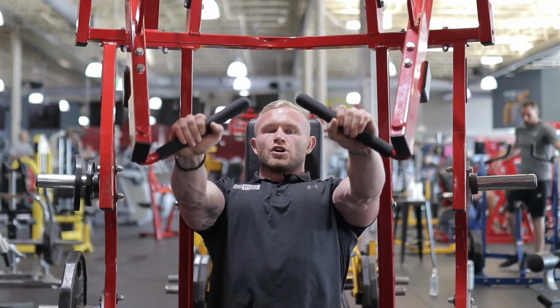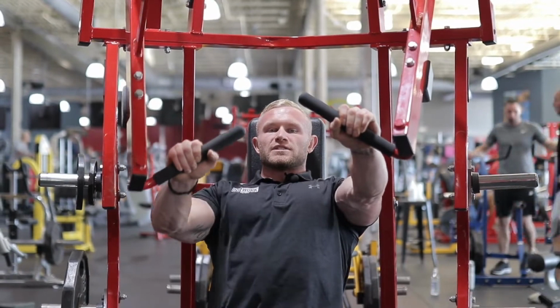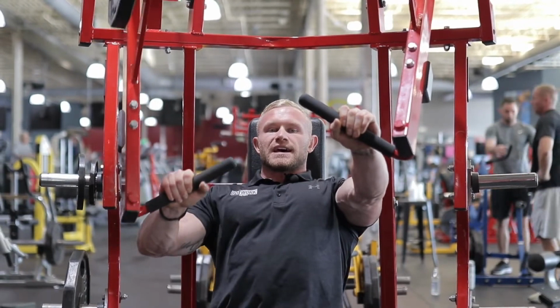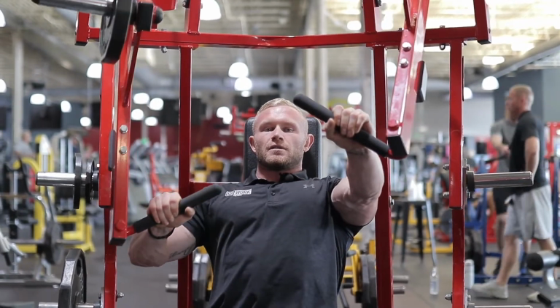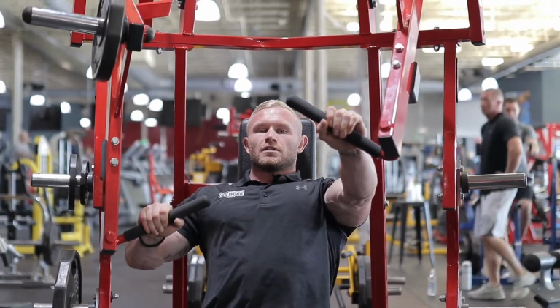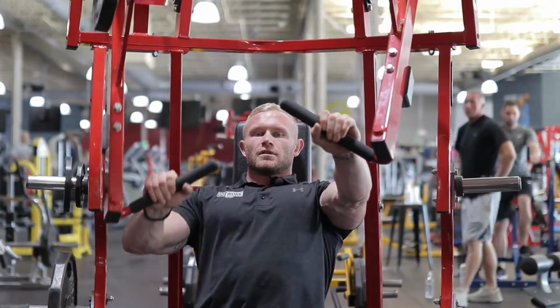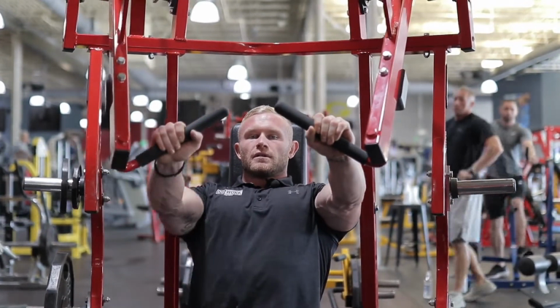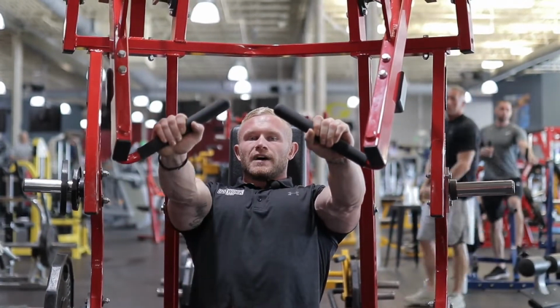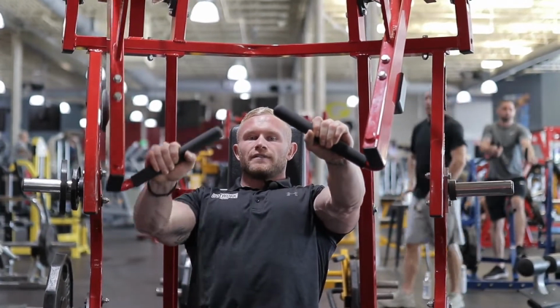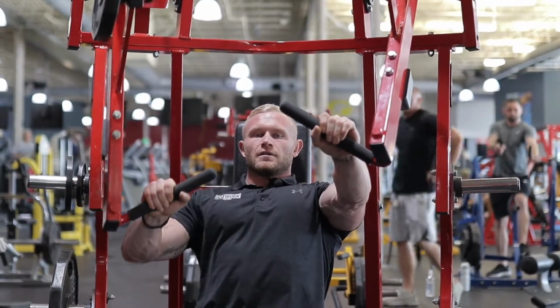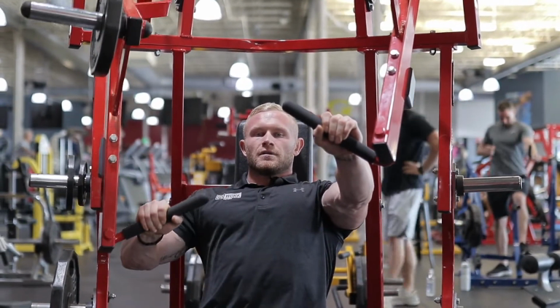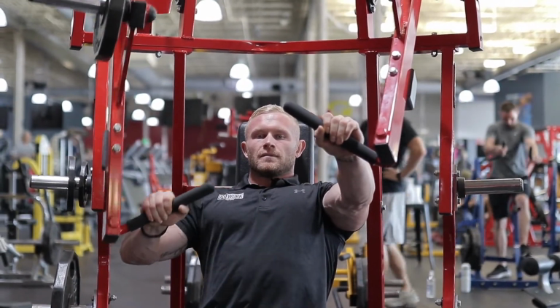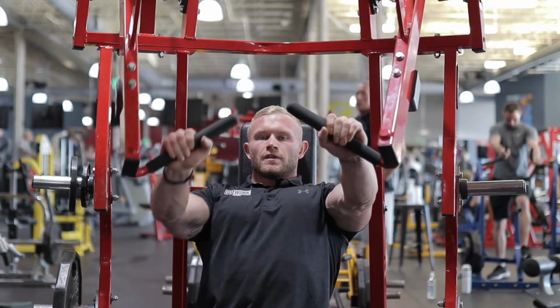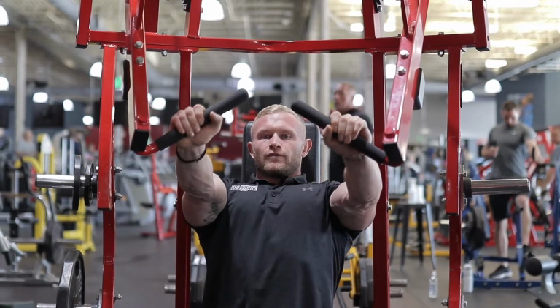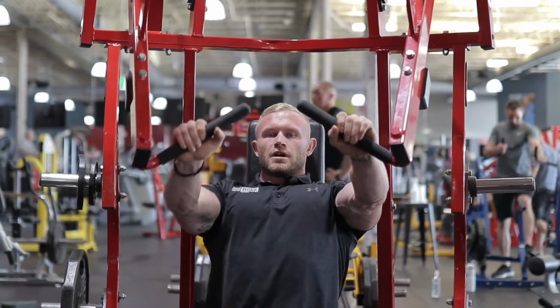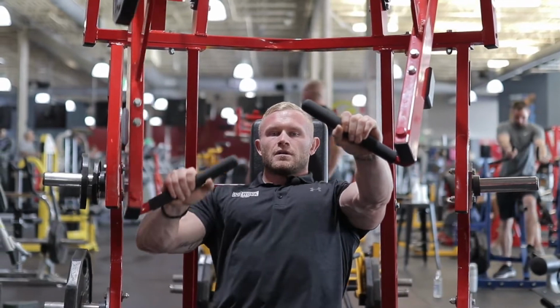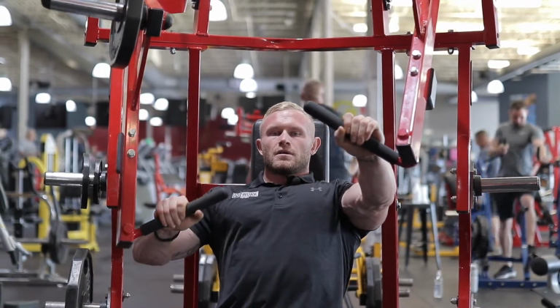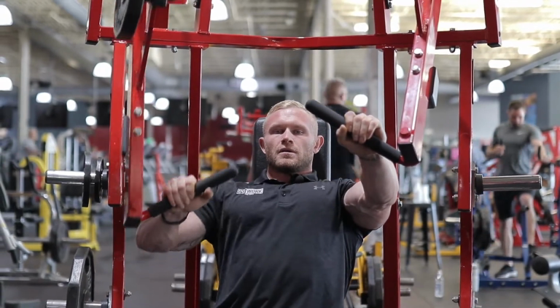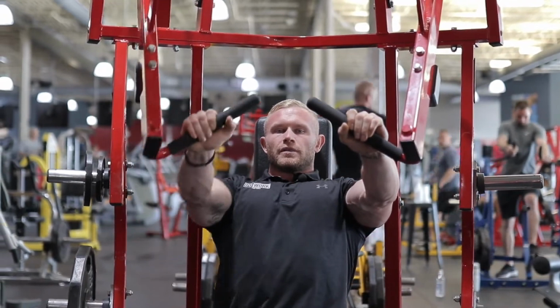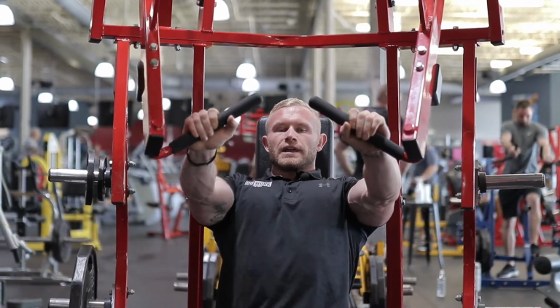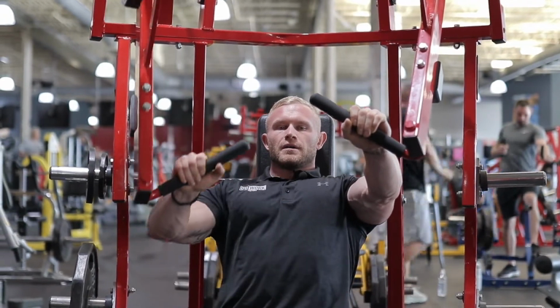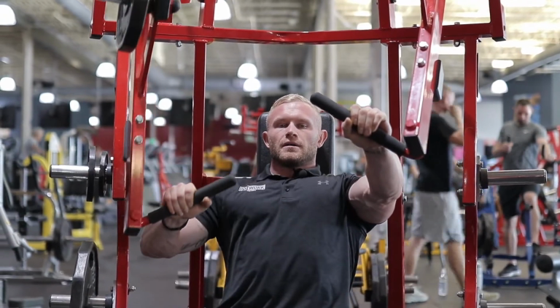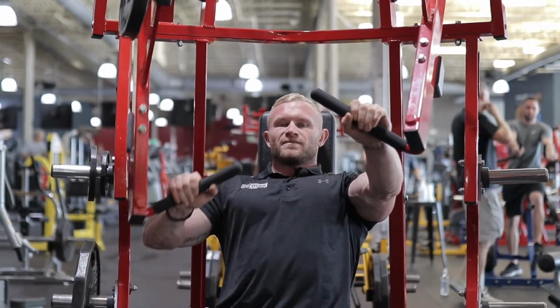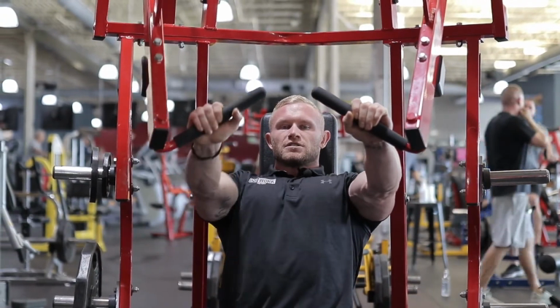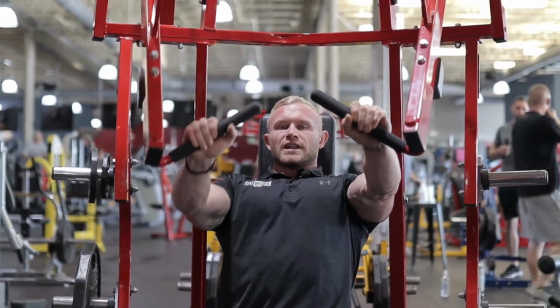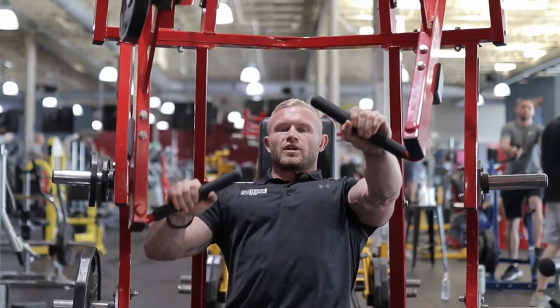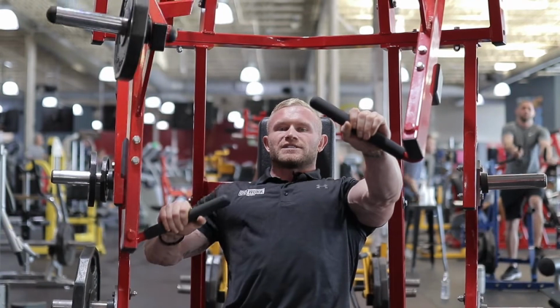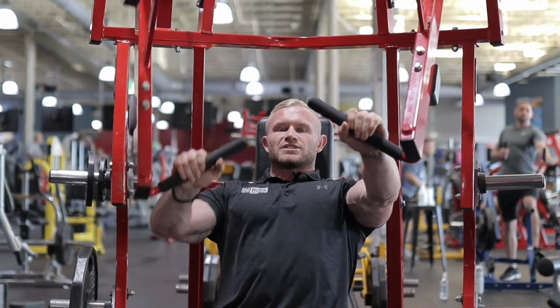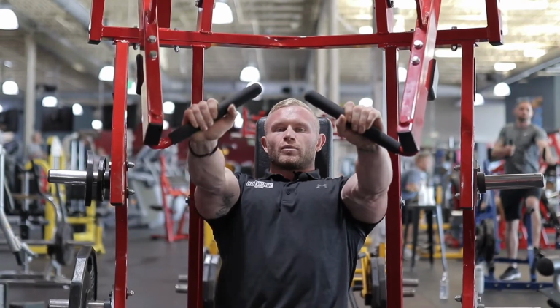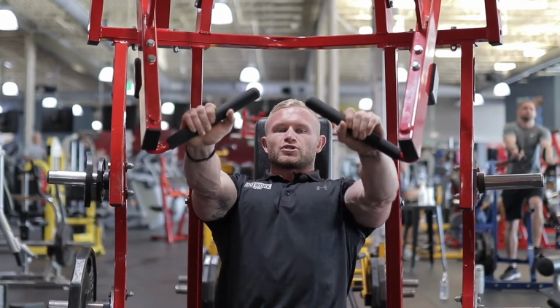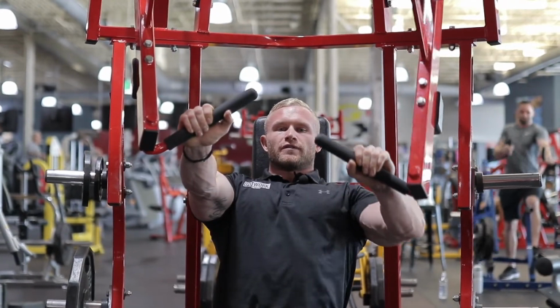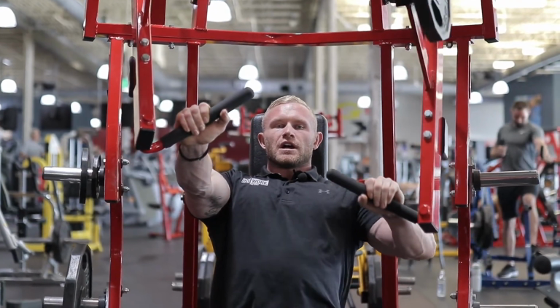Soft squeeze at the top — five, four, three, two, last one. I'm going to isolate this arm and we're going to switch on over.